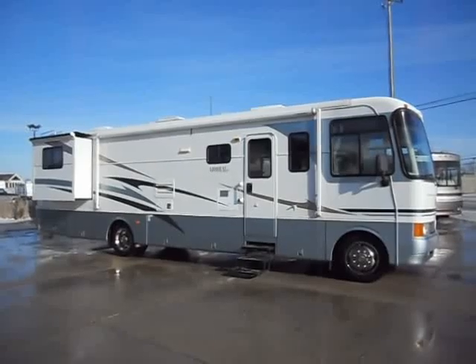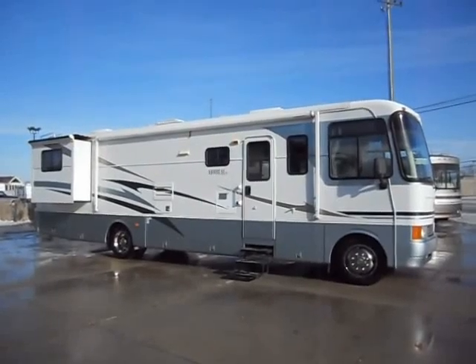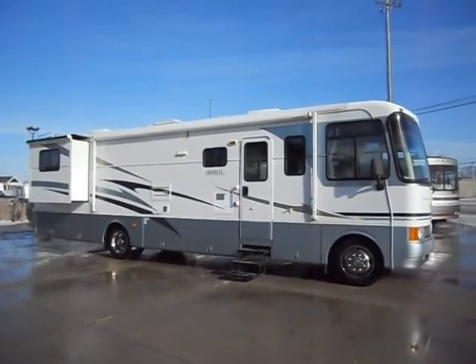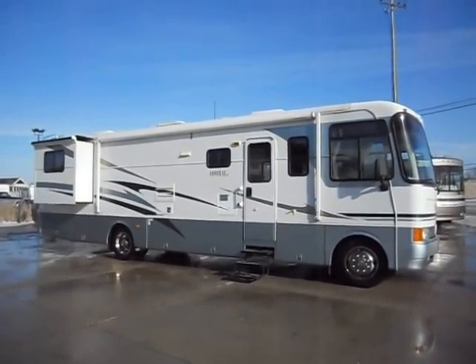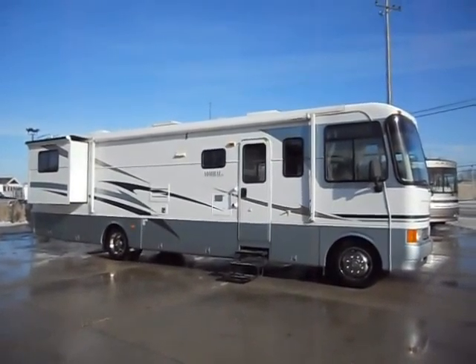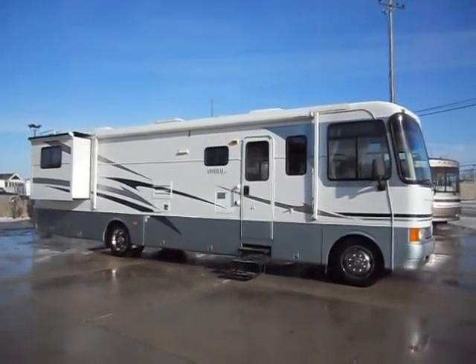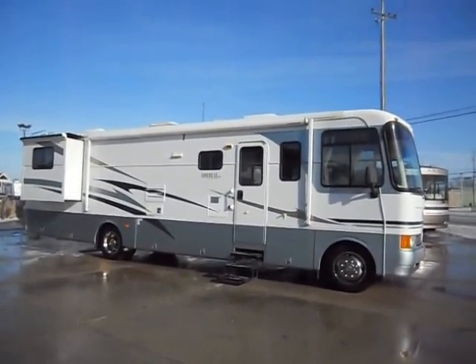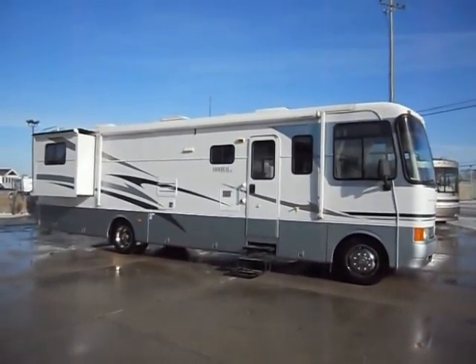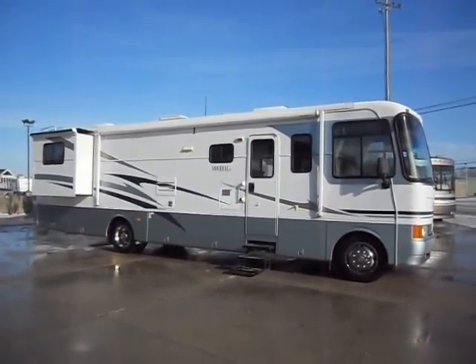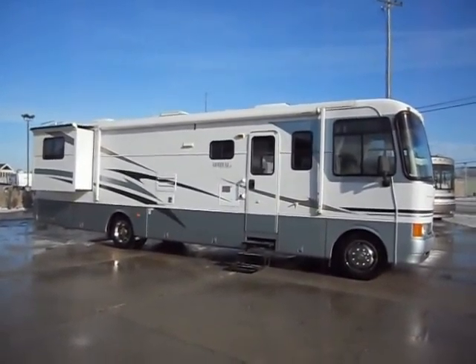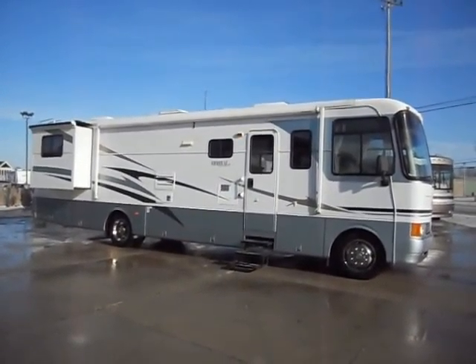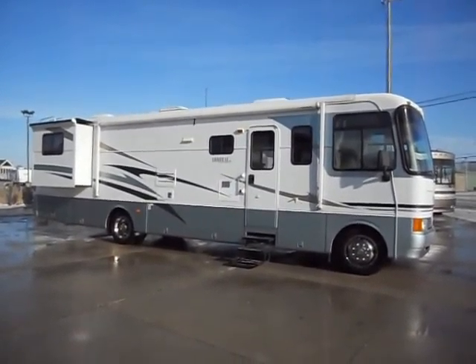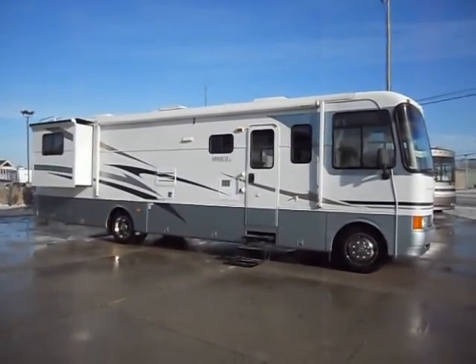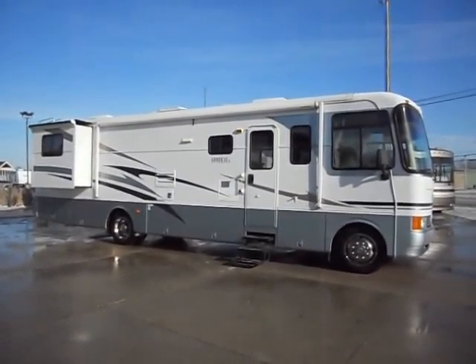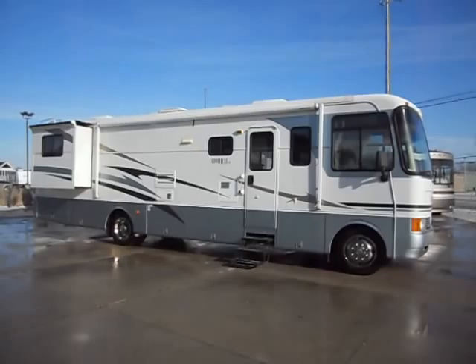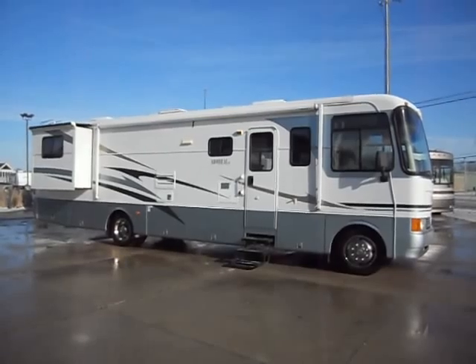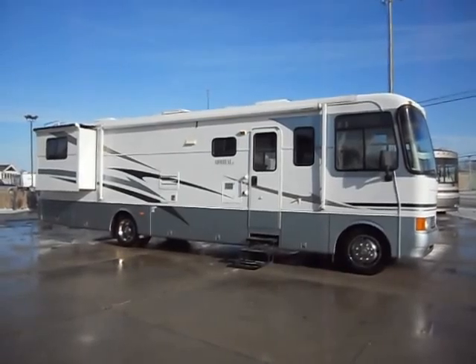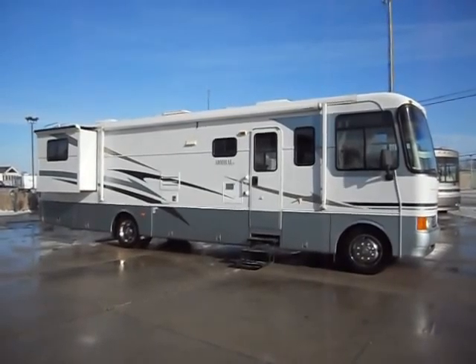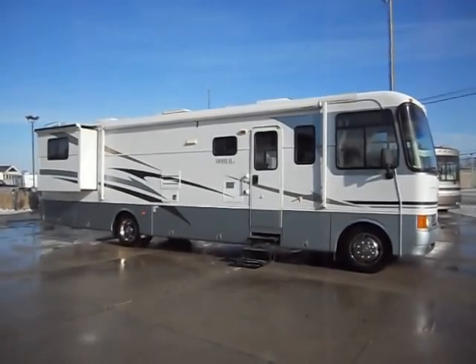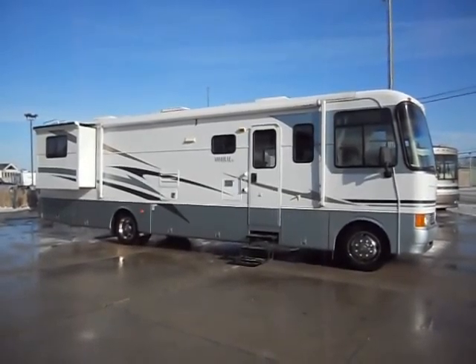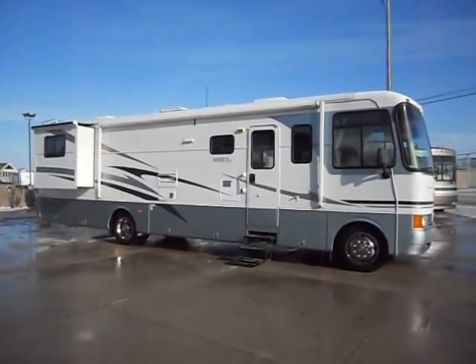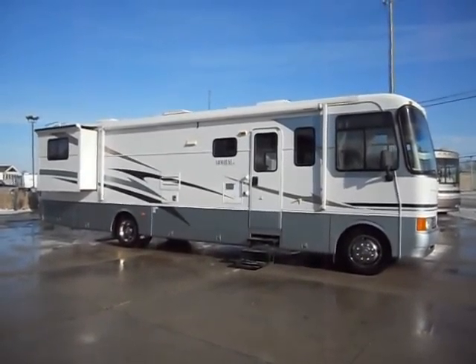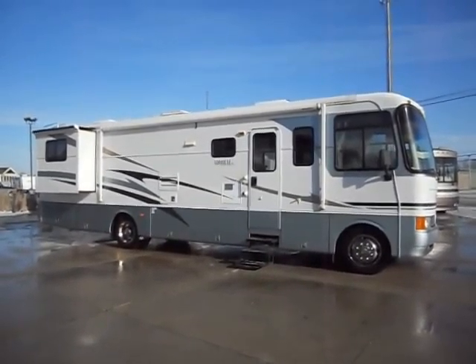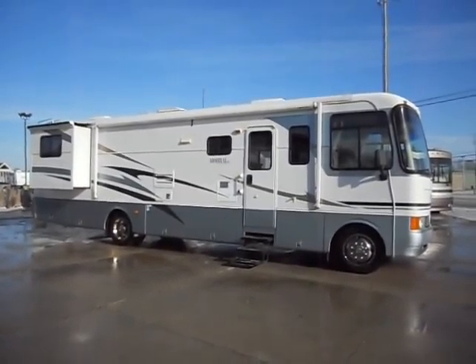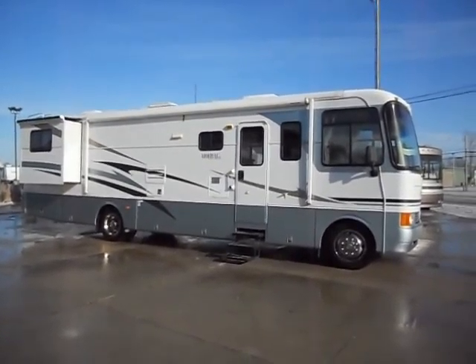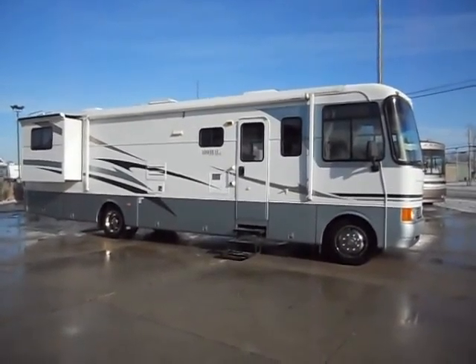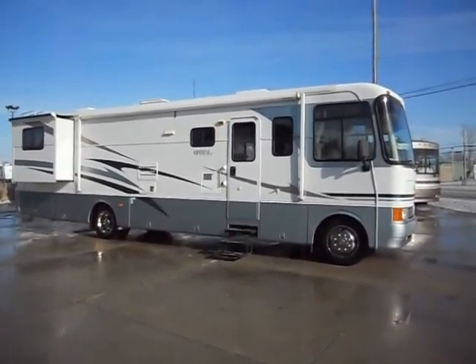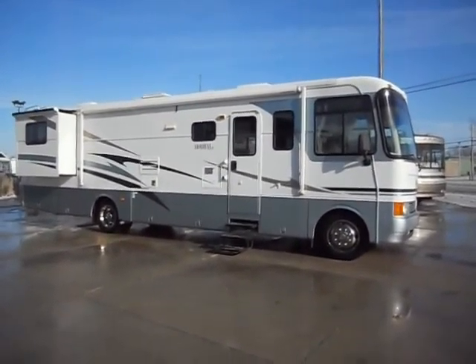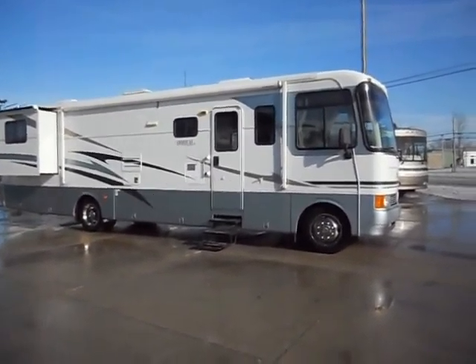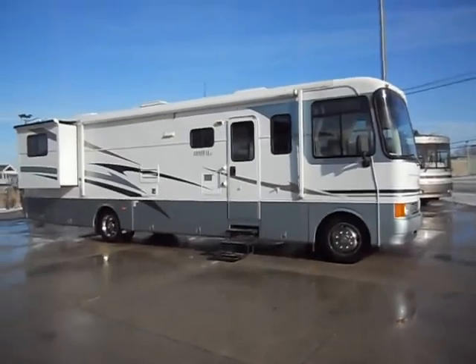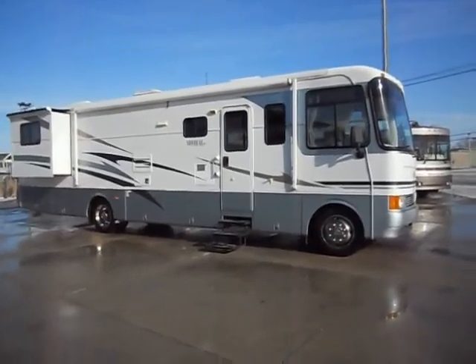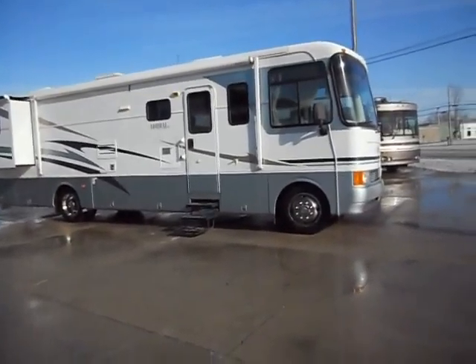Welcome to Zoomers RV. What we have for sale today is a 2003 Holiday Rambler Admiral, 36 foot, with two slide outs. It has a Carefree Colorado awning.